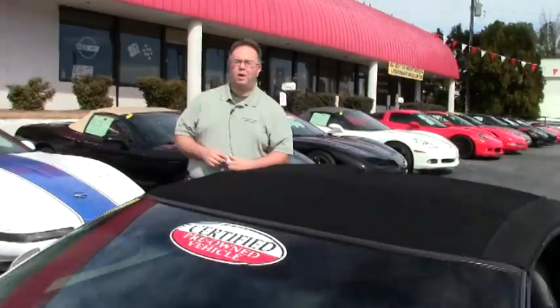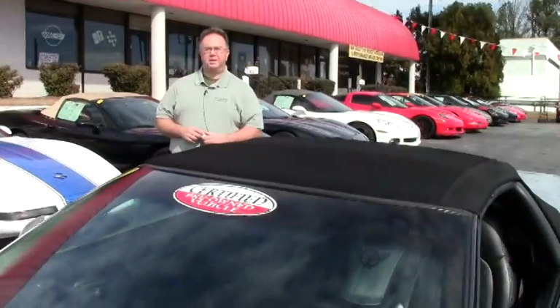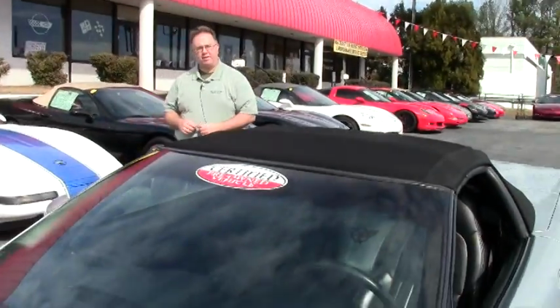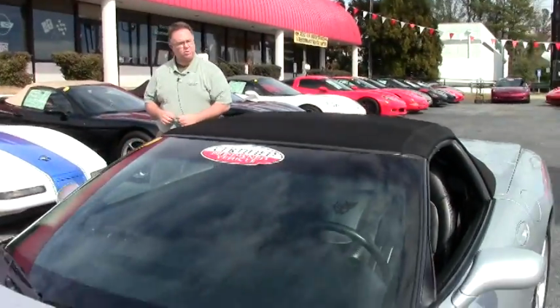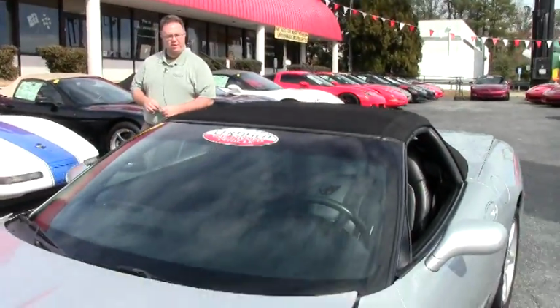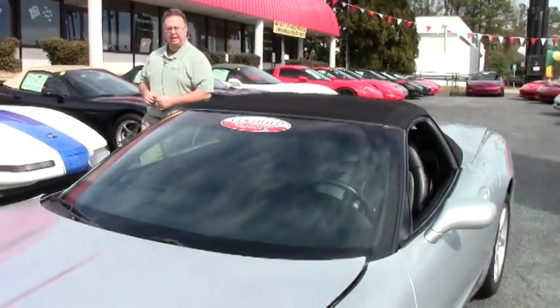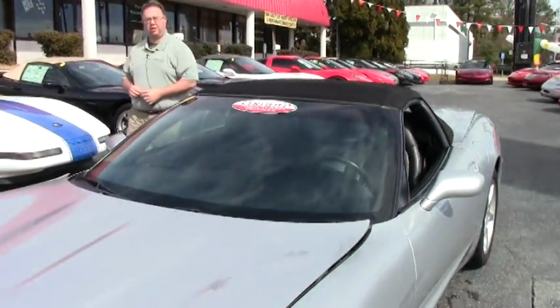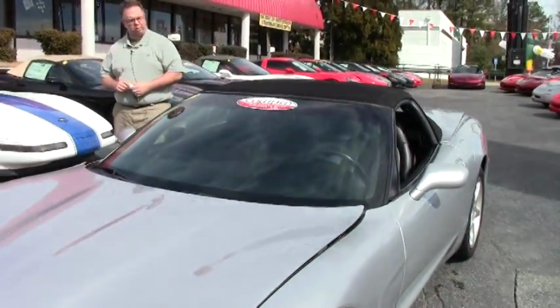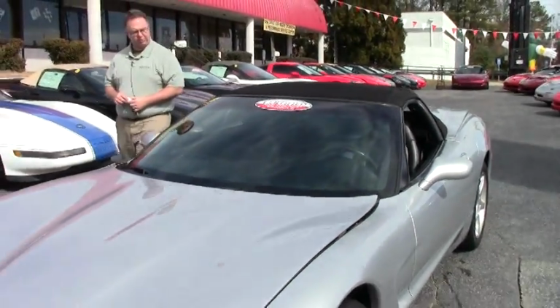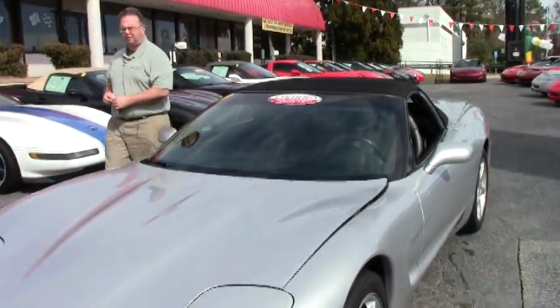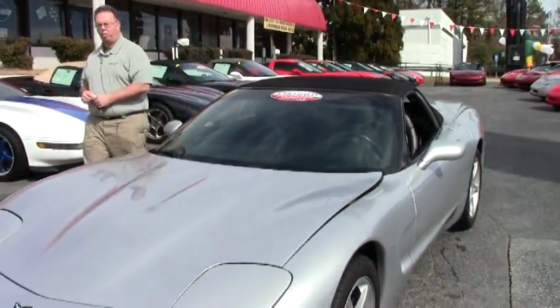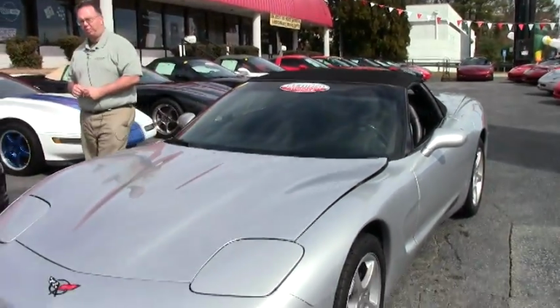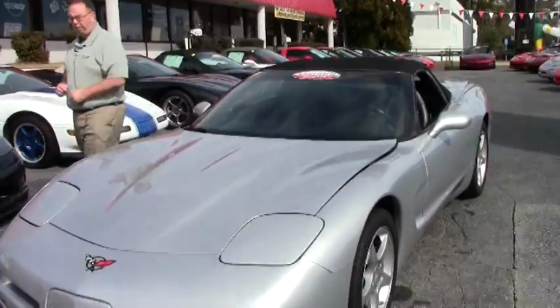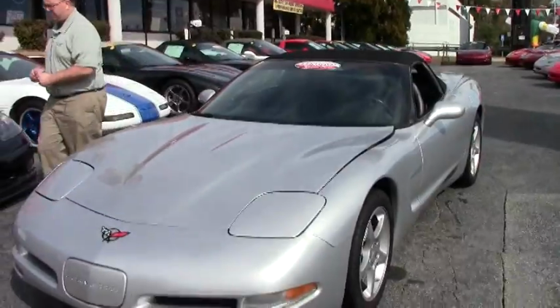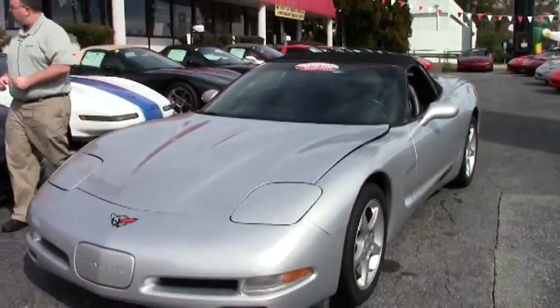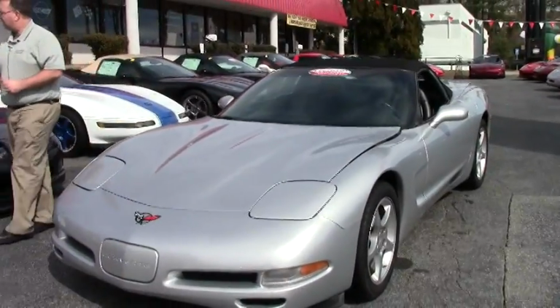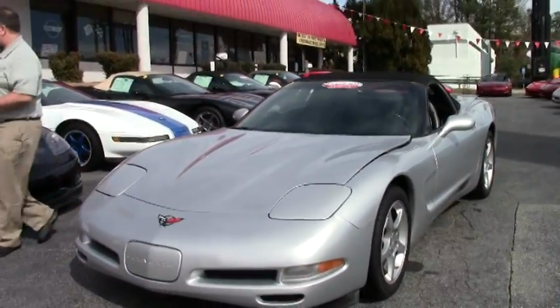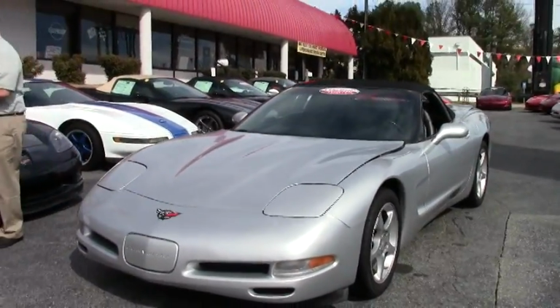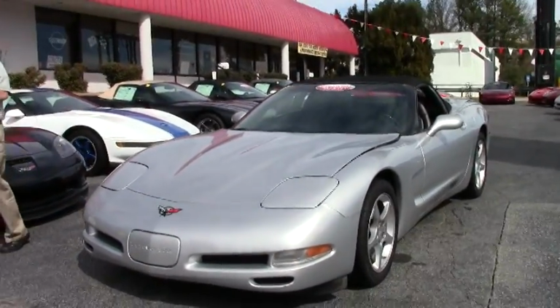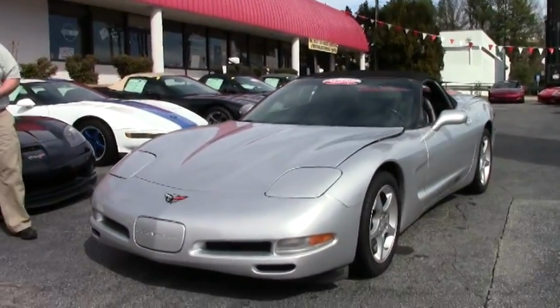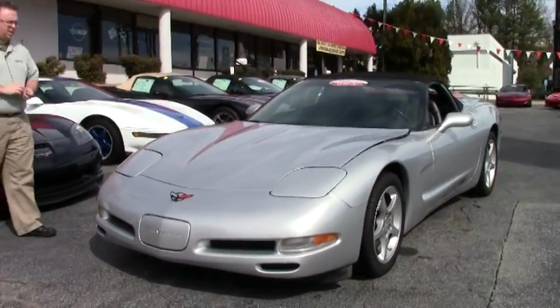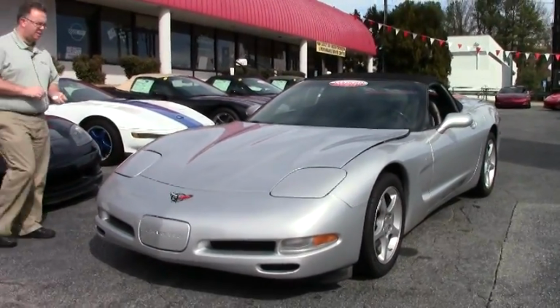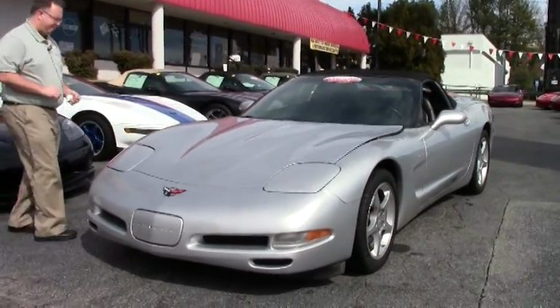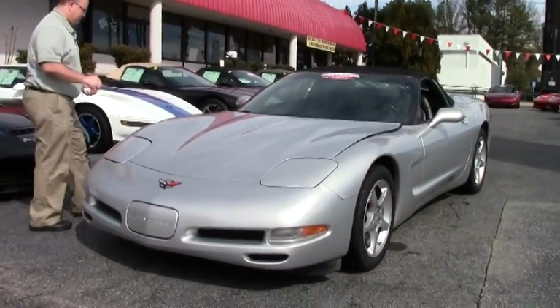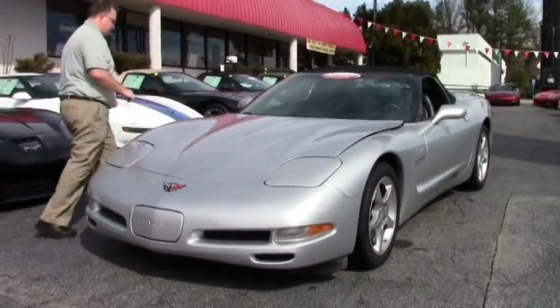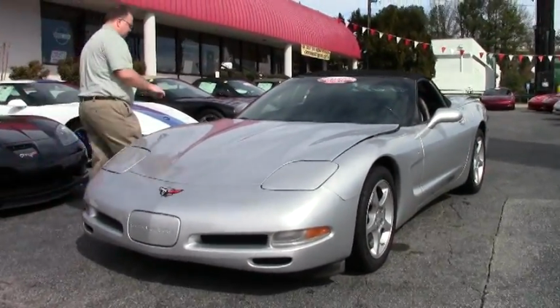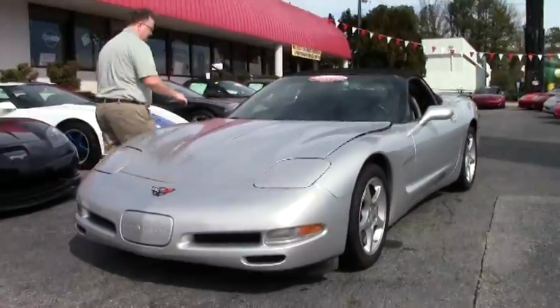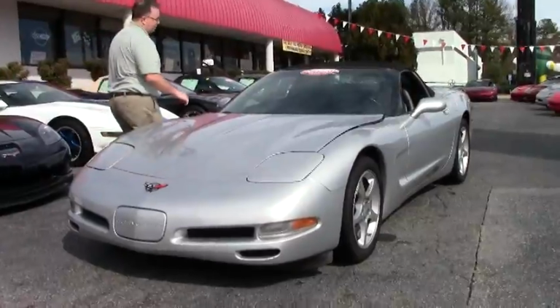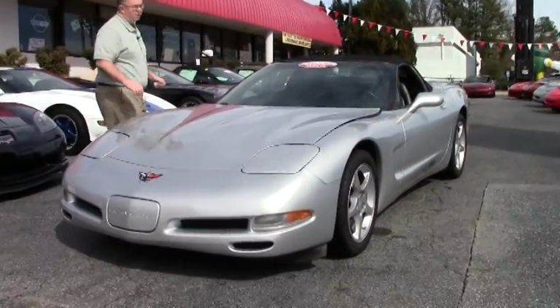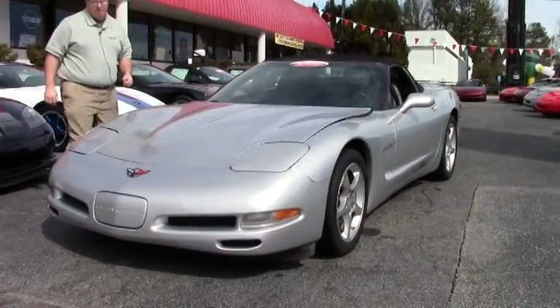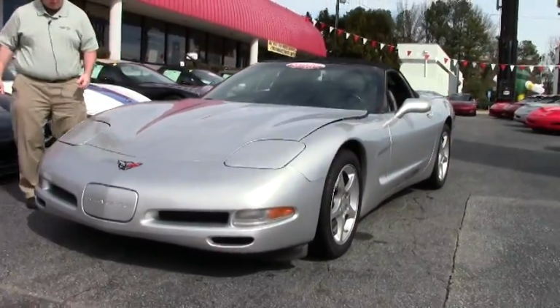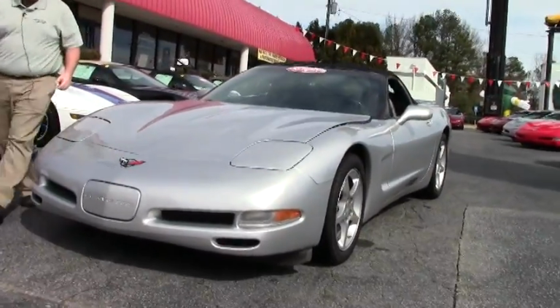Welcome back to BioVet folks. Today we're going to take a look at a beautiful 2001 convertible. This car only has 56,000 miles on it and is in very, very good shape.